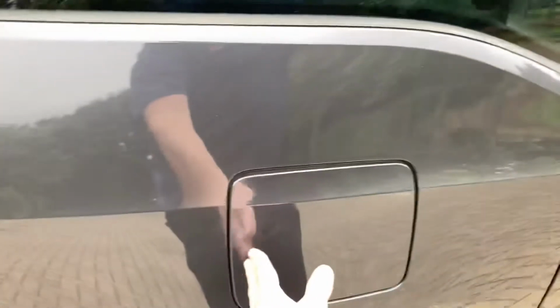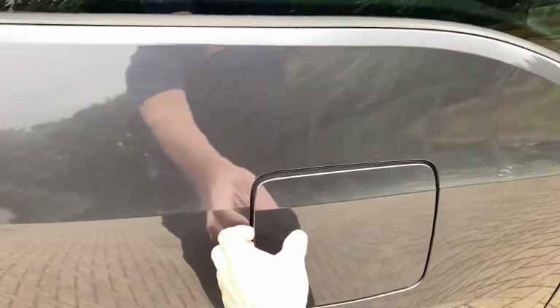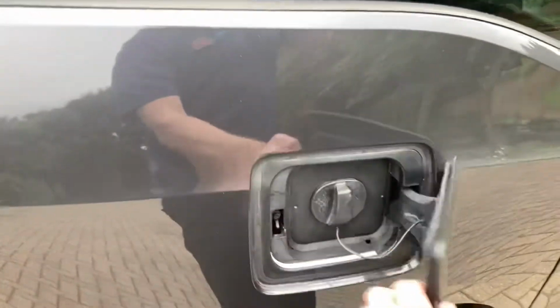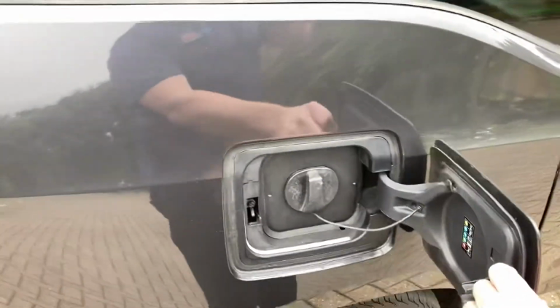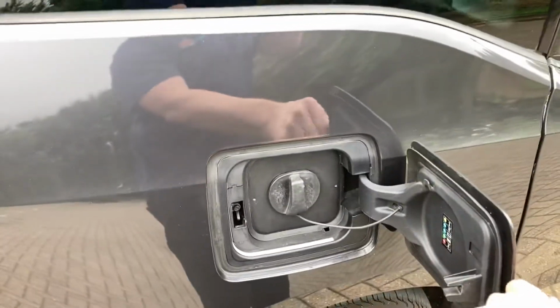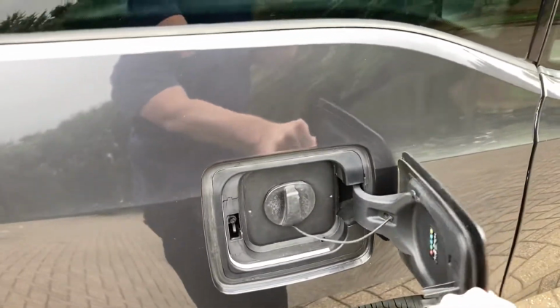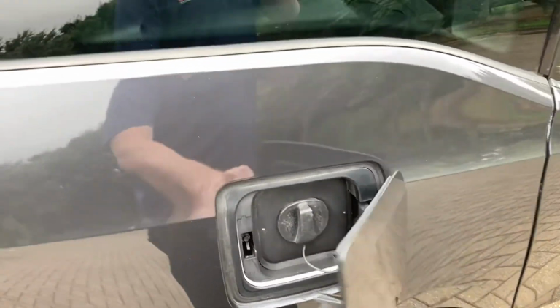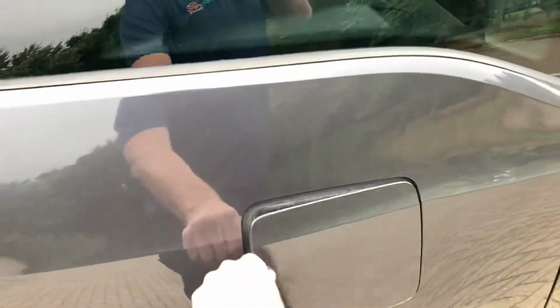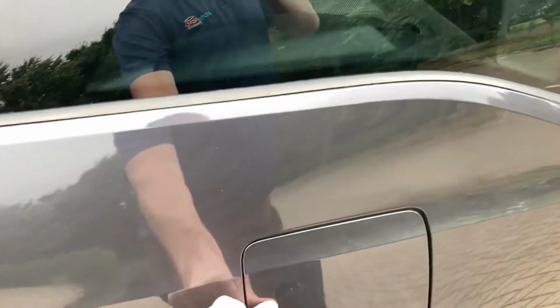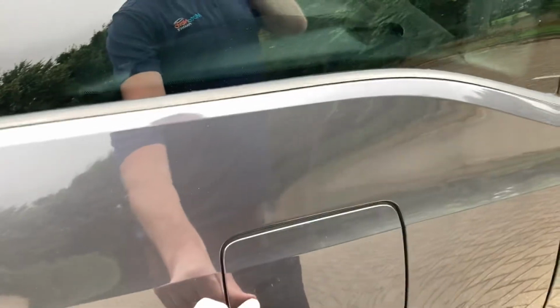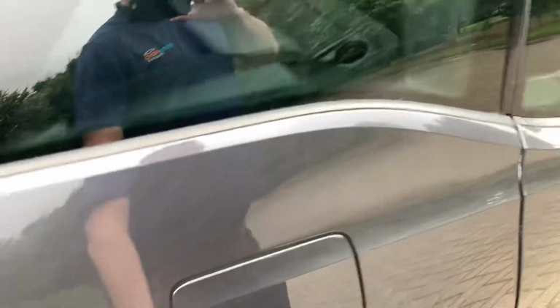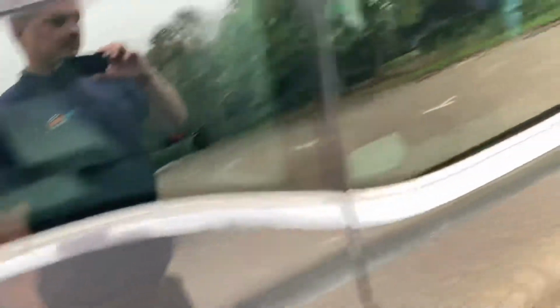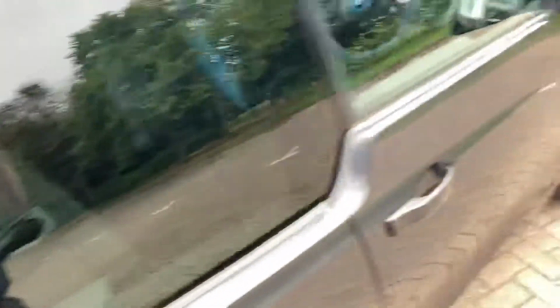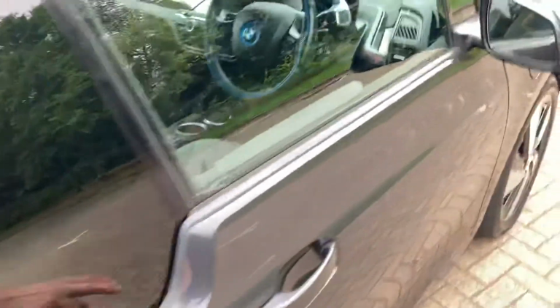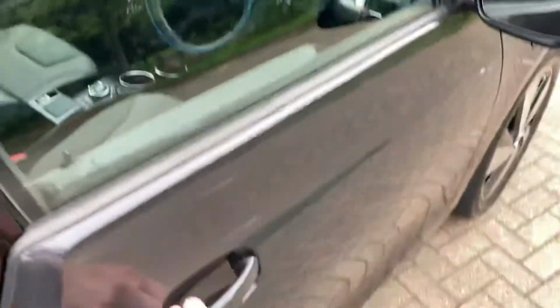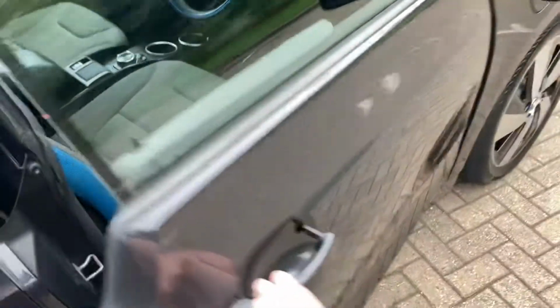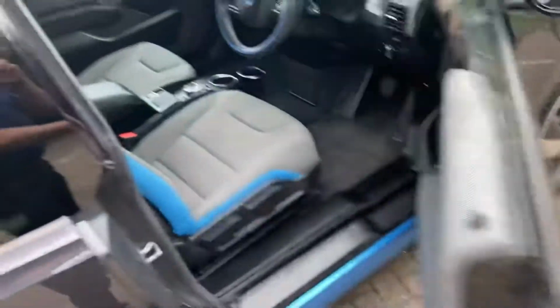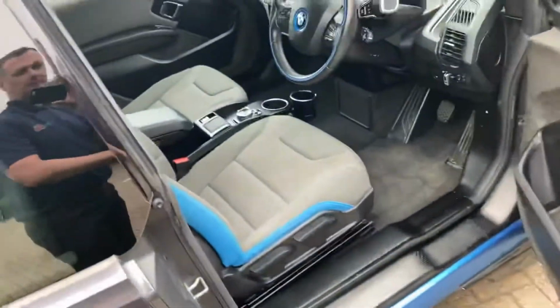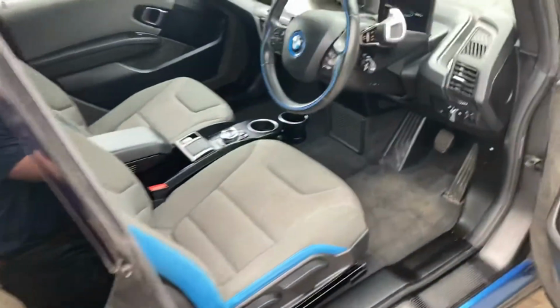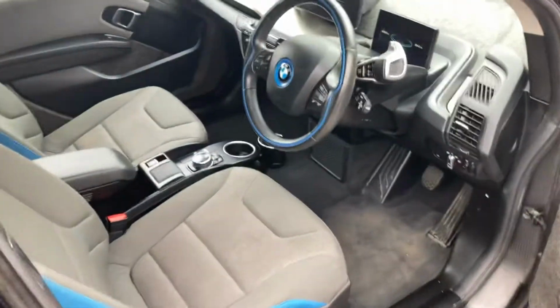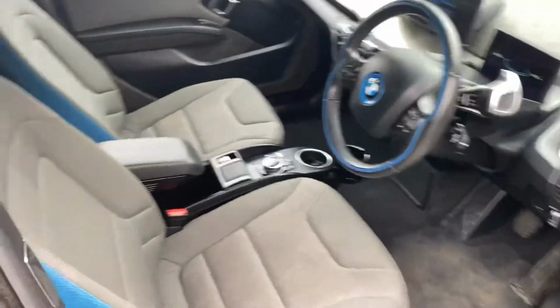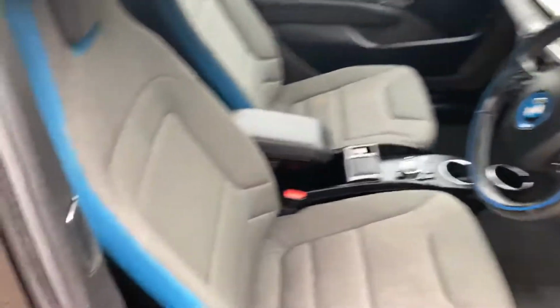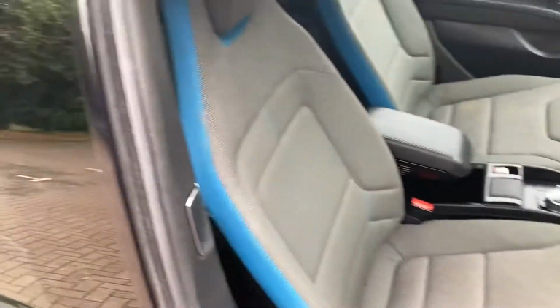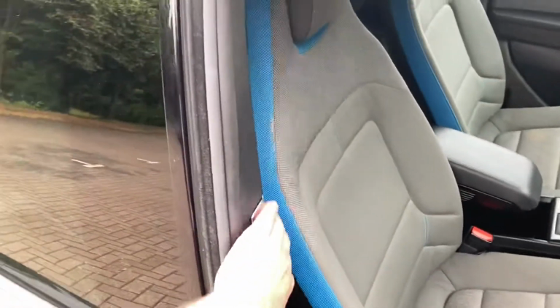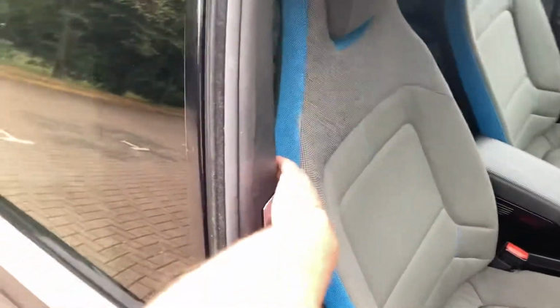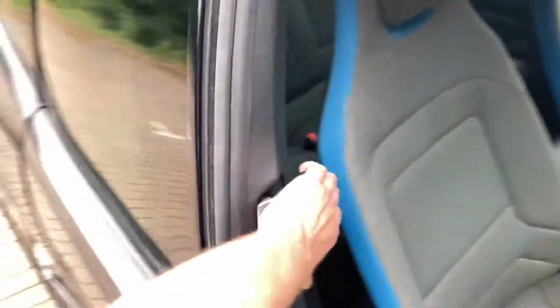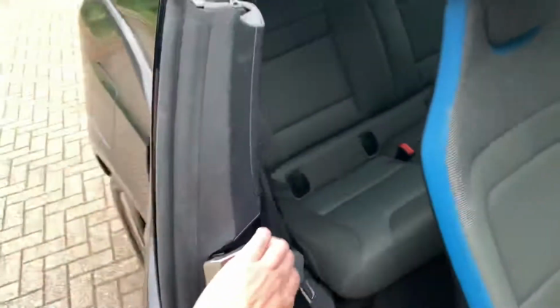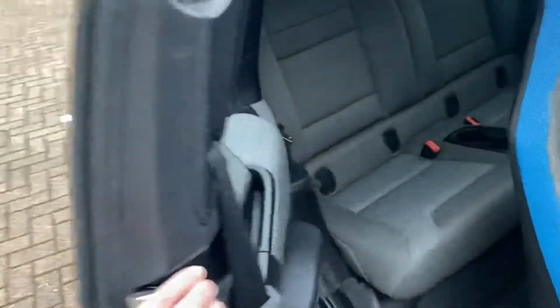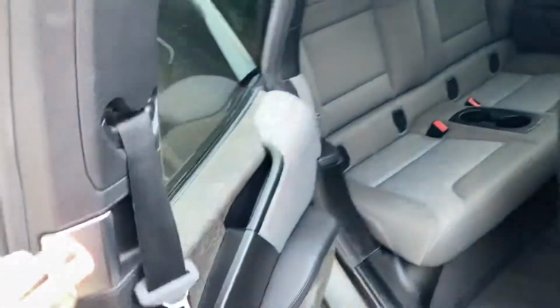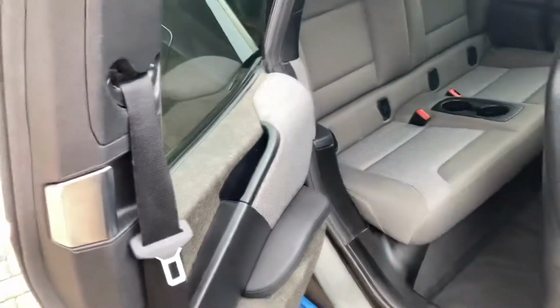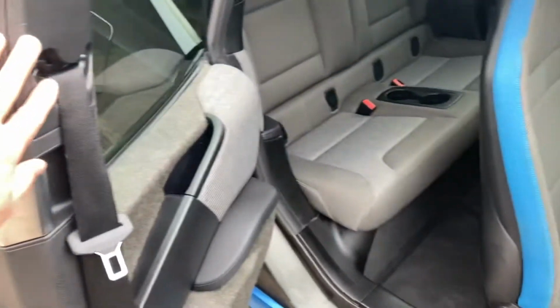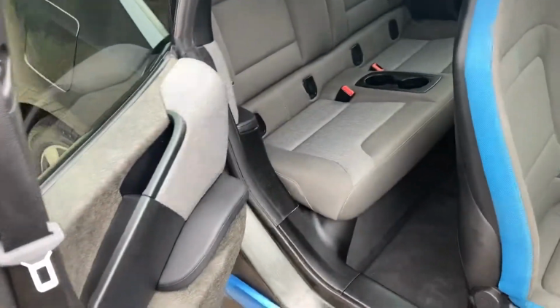That's where you charge up your electric. Open the back door like that.